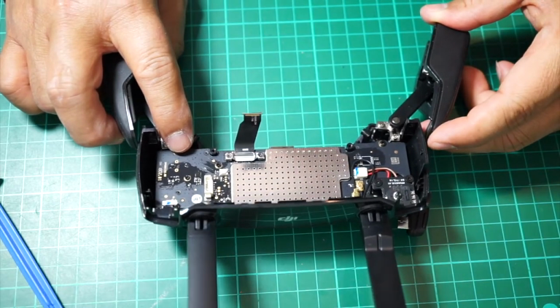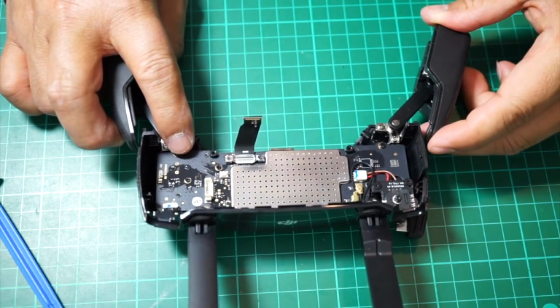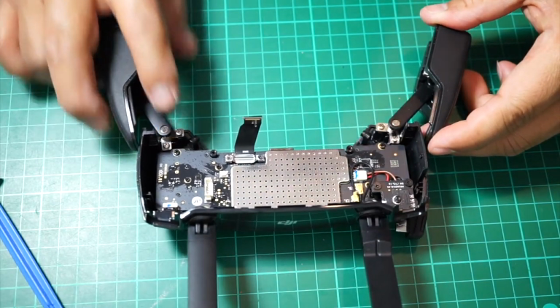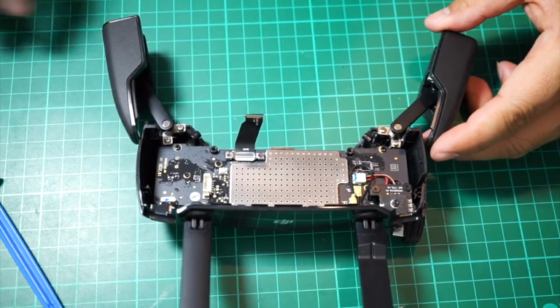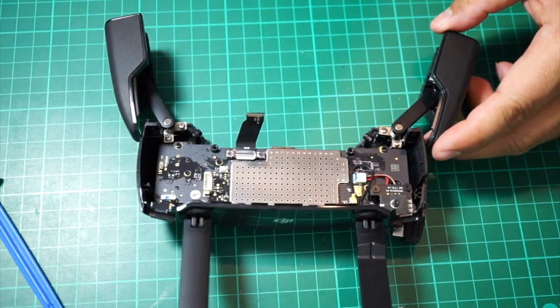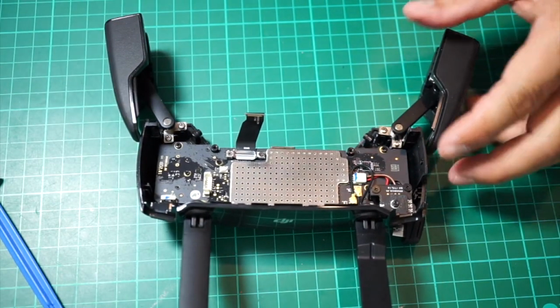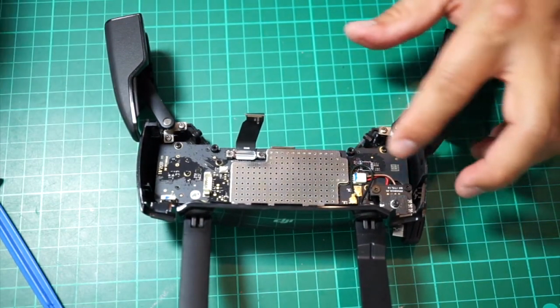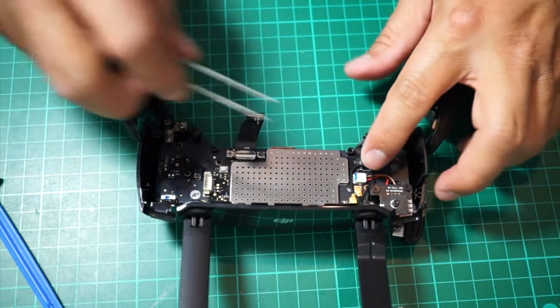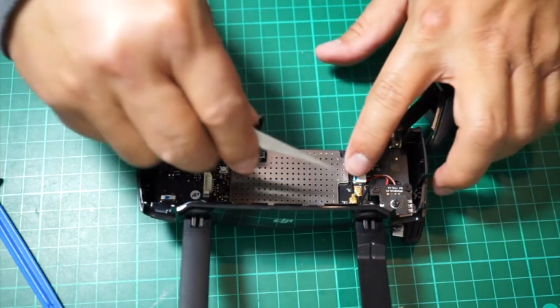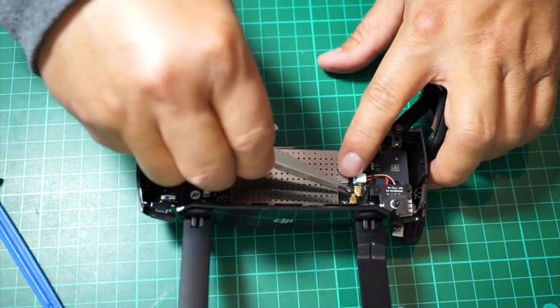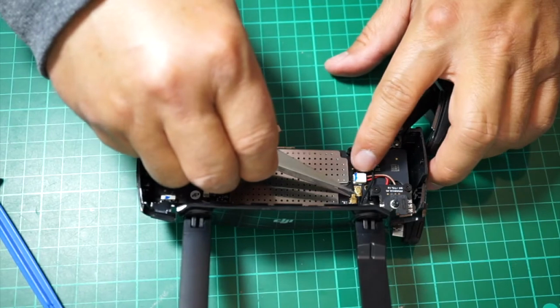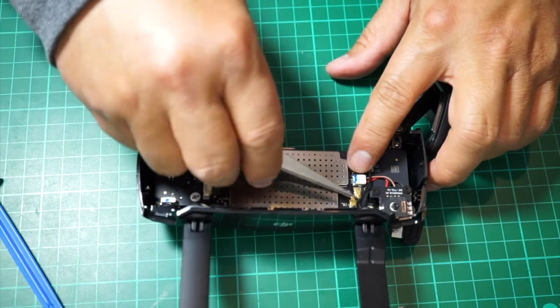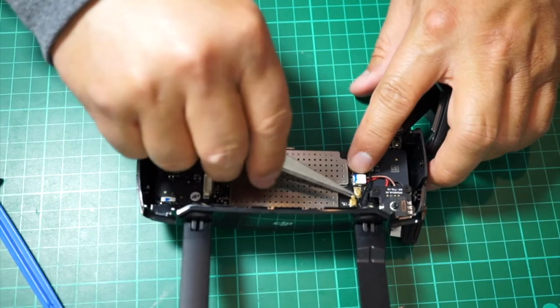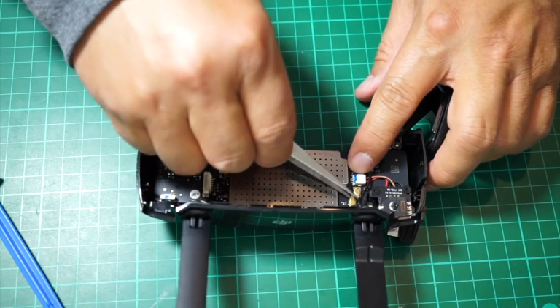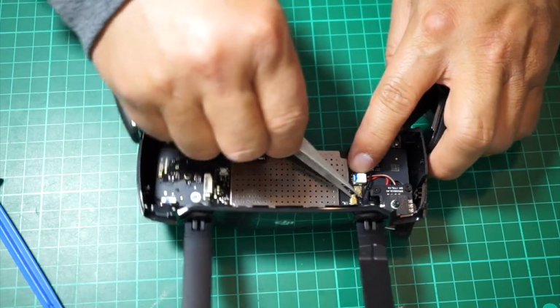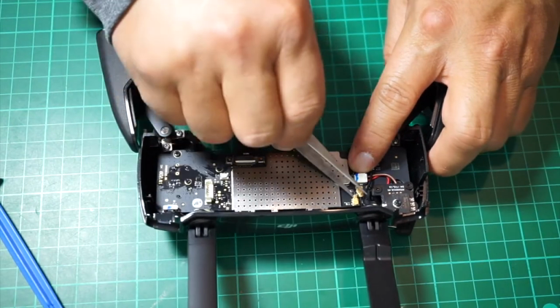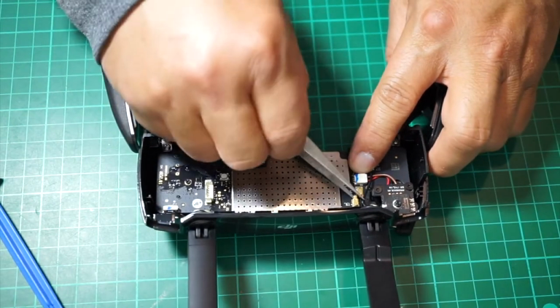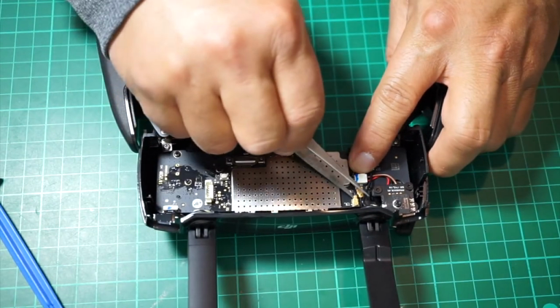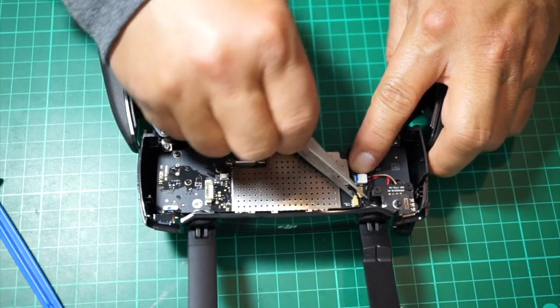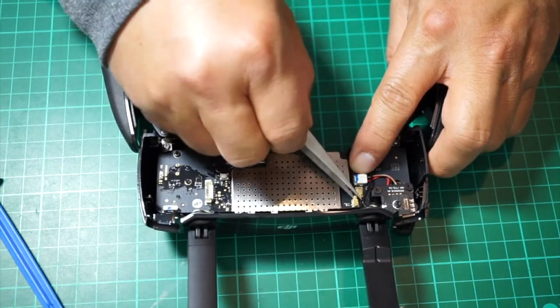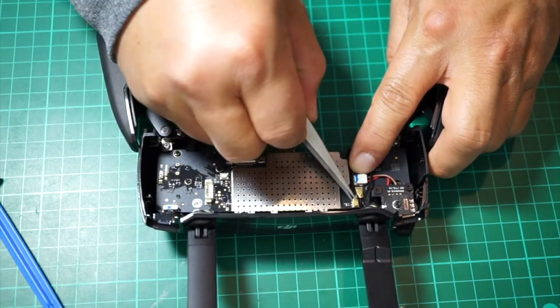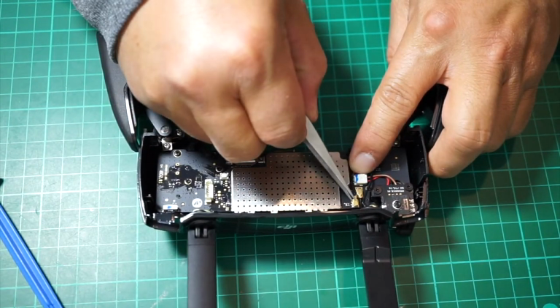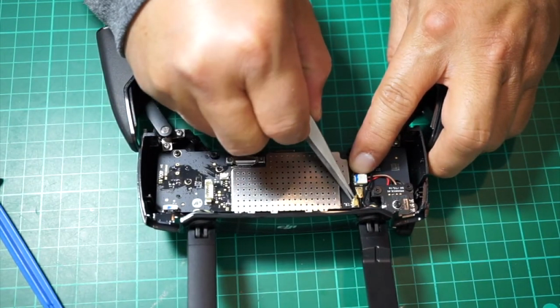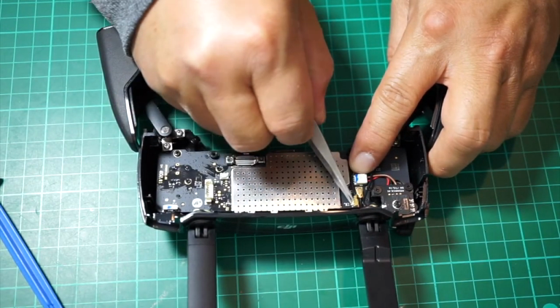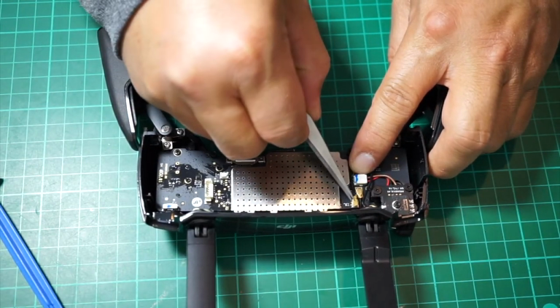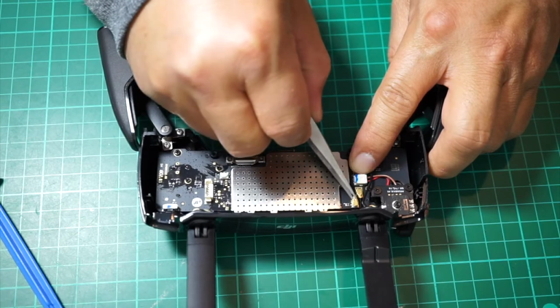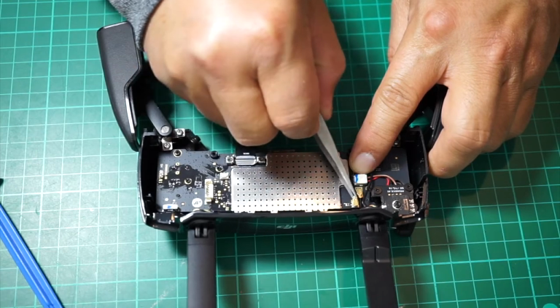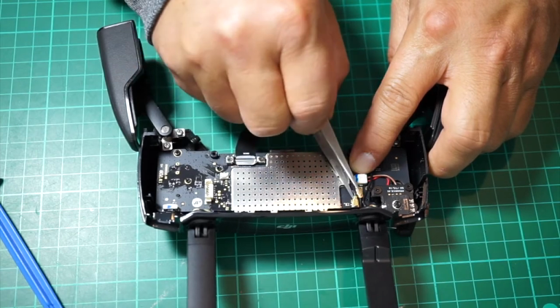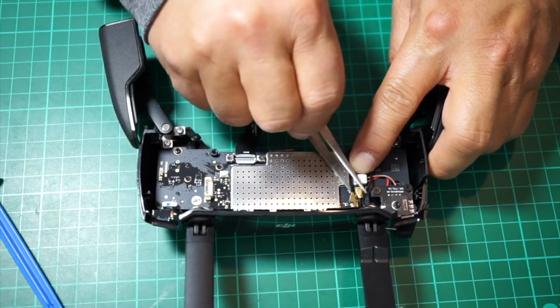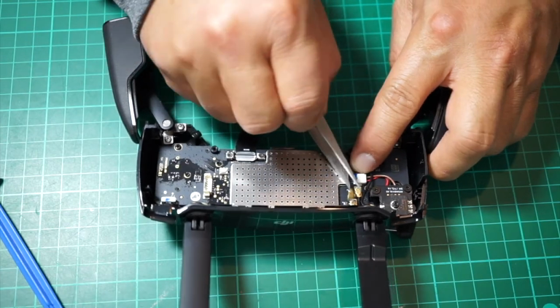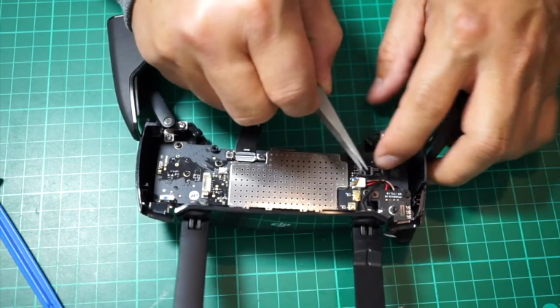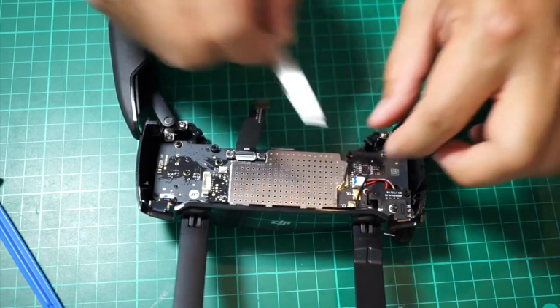Next you need to remove the two antenna clips and the white connector that connects to your camera gimbal wheel.